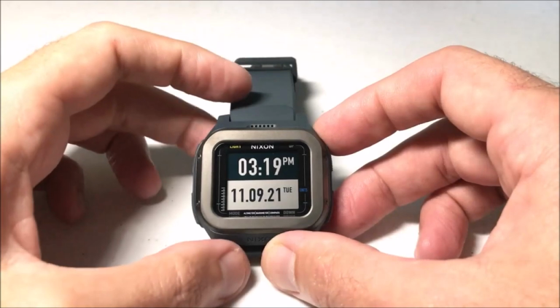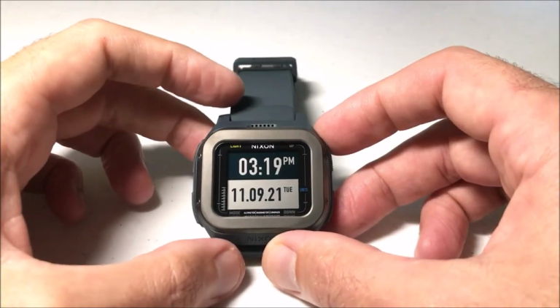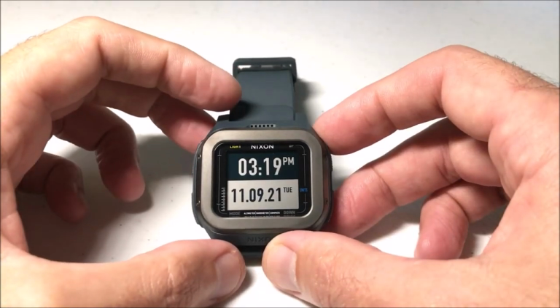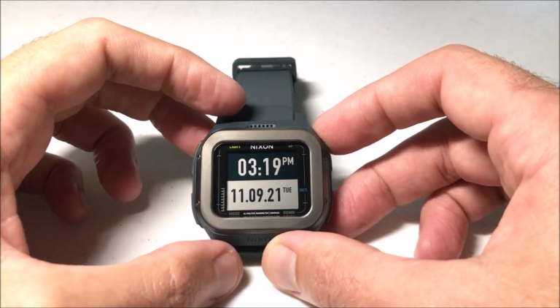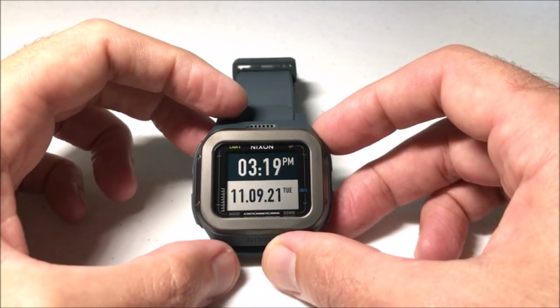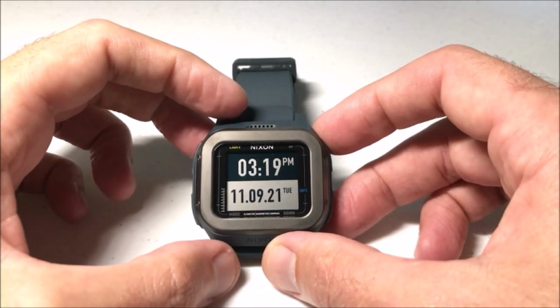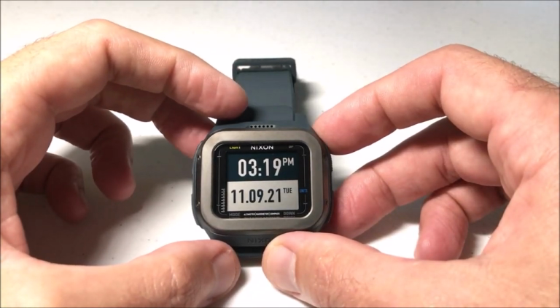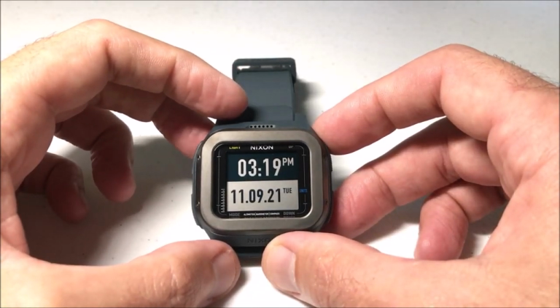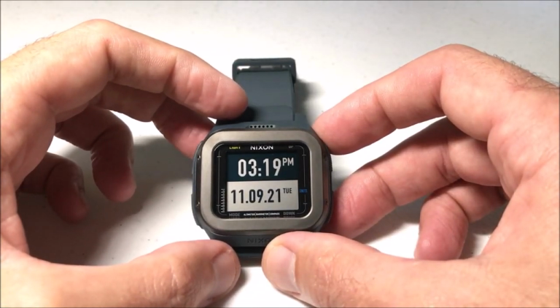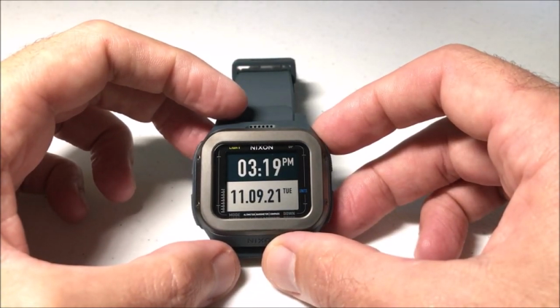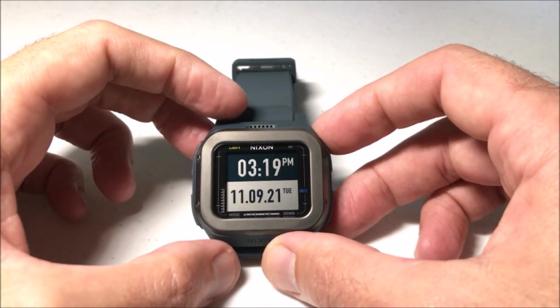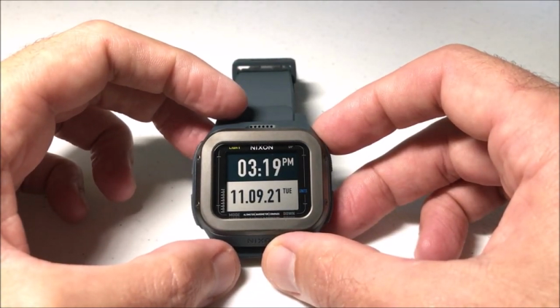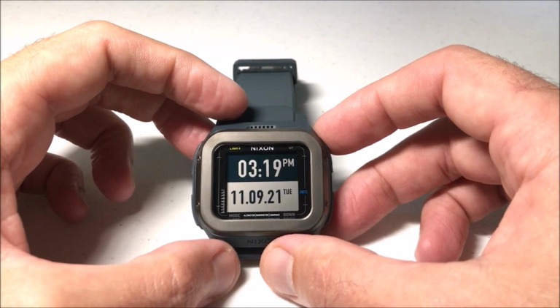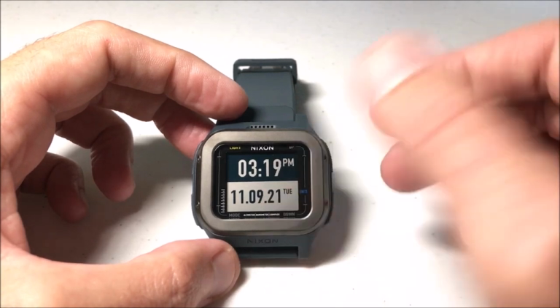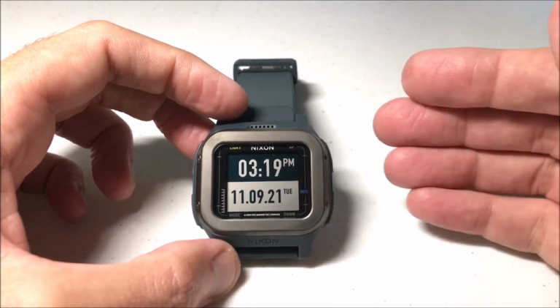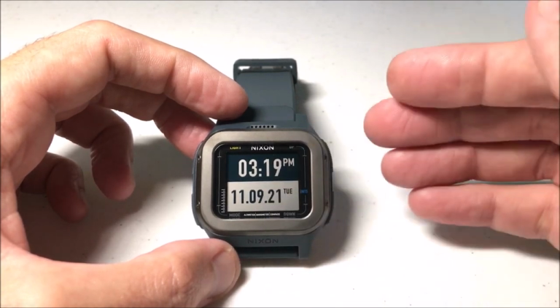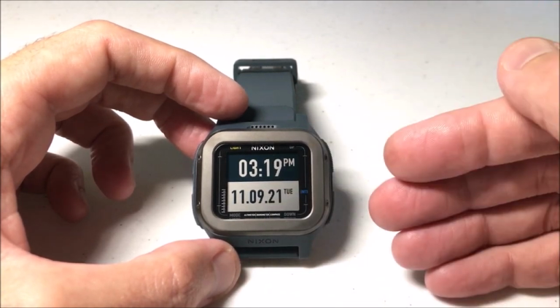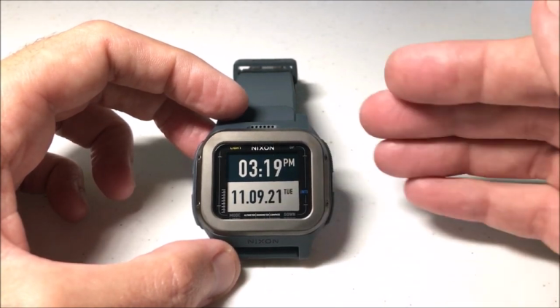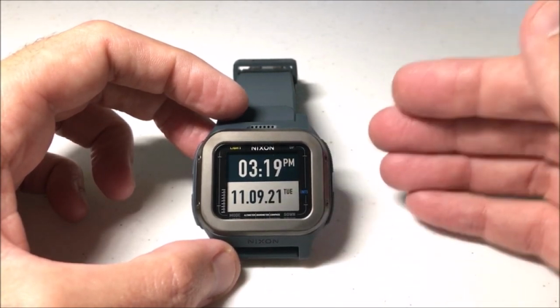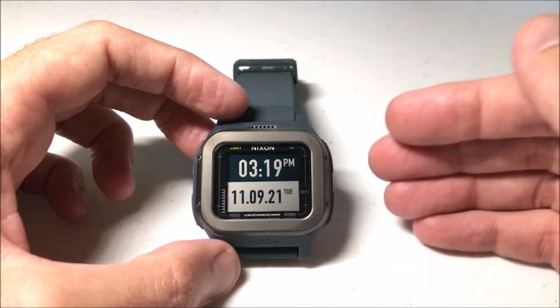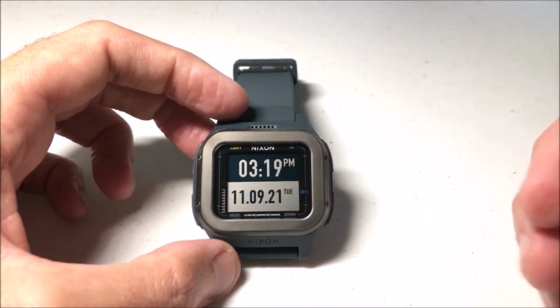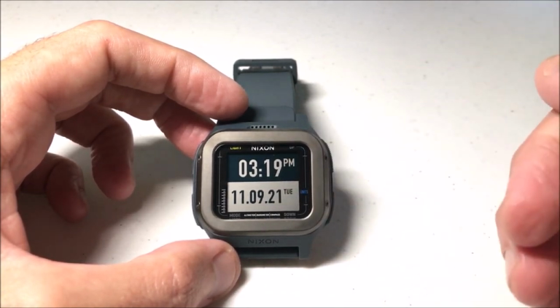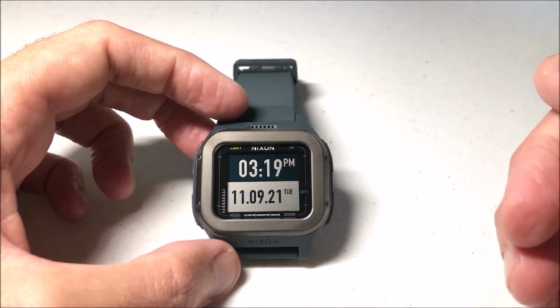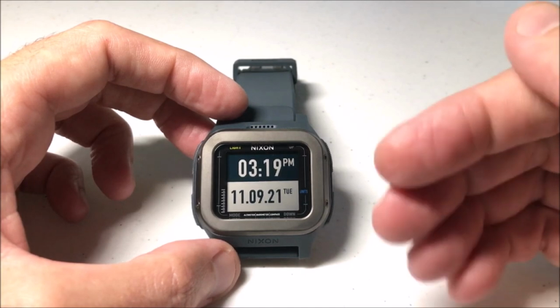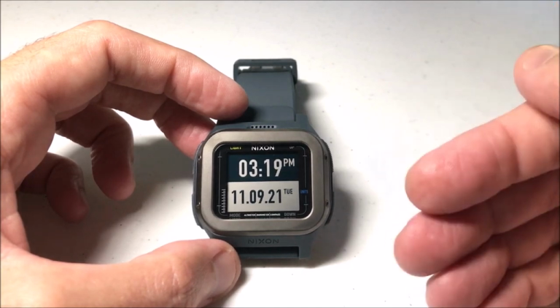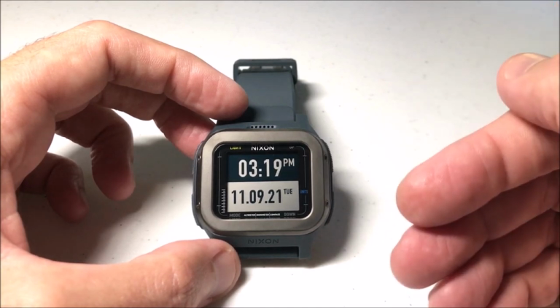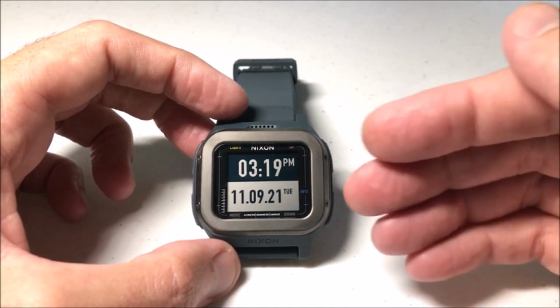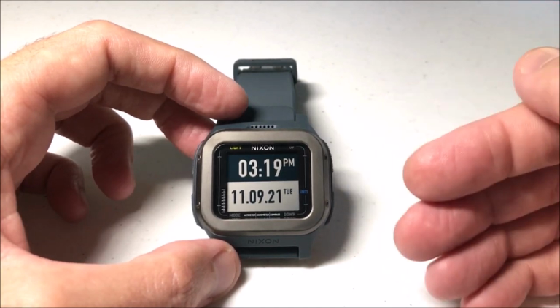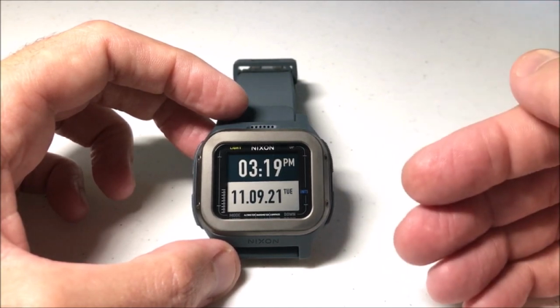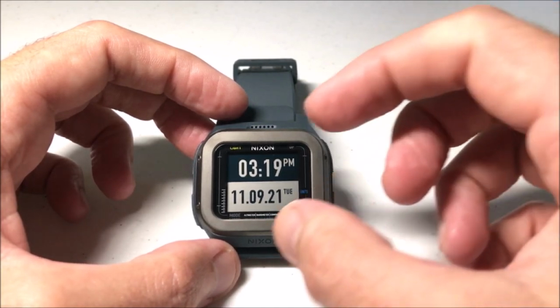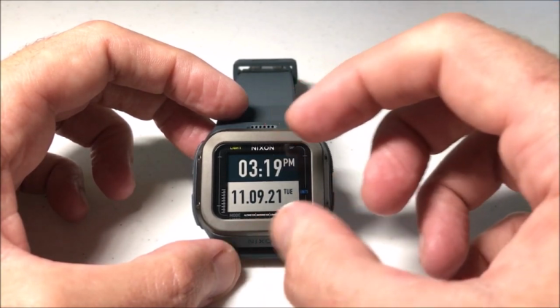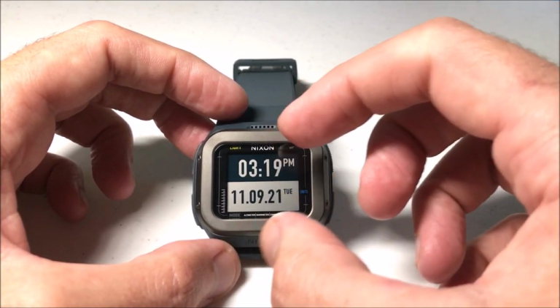Hey everybody, today I'm going to be showing you how you can view the barometer on your Nixon Regulus Expedition watch. This watch is an ABC watch — it has an altimeter, barometer, and compass feature on it, and it's really pretty simple to use.